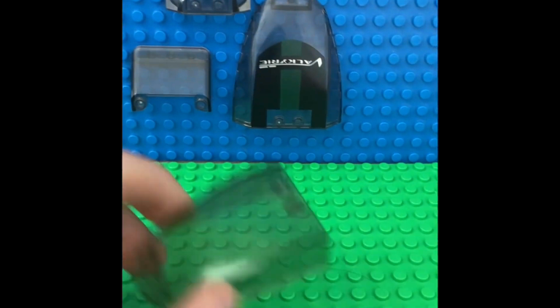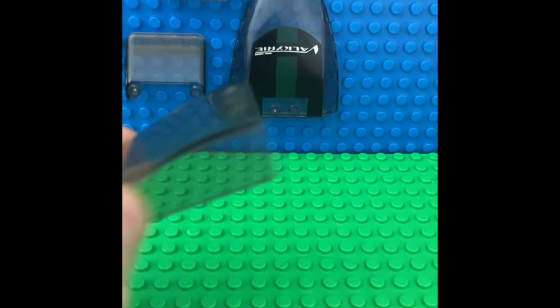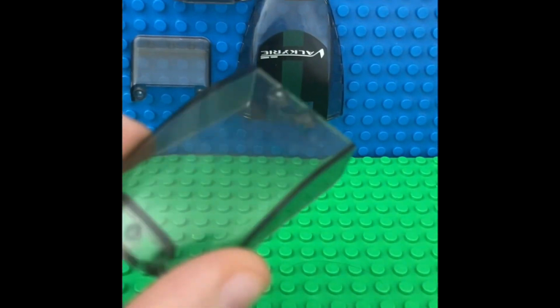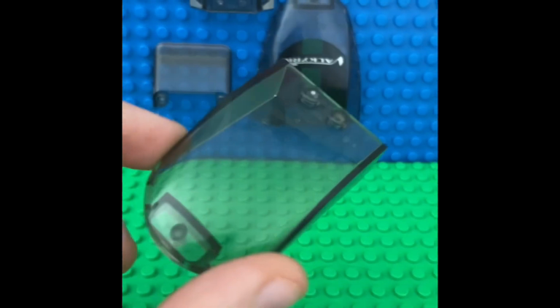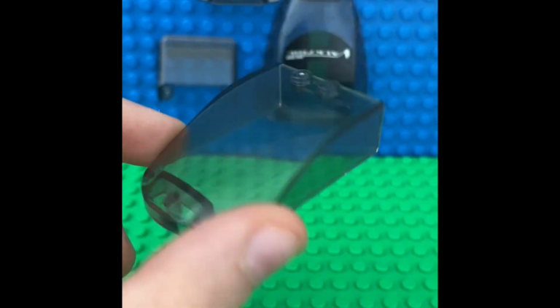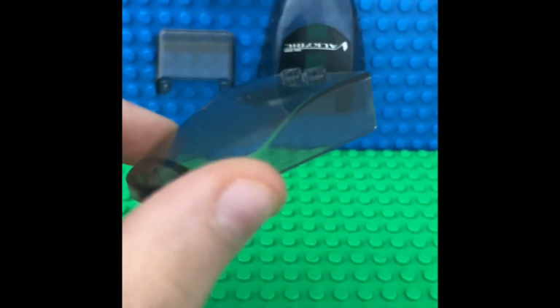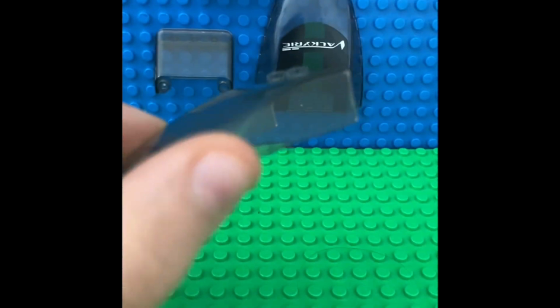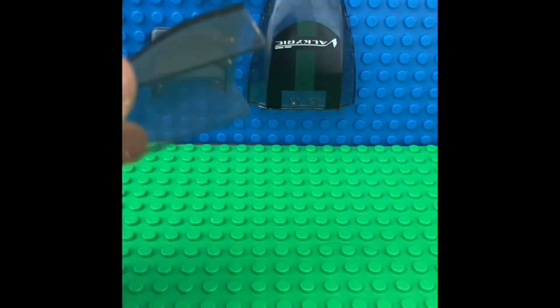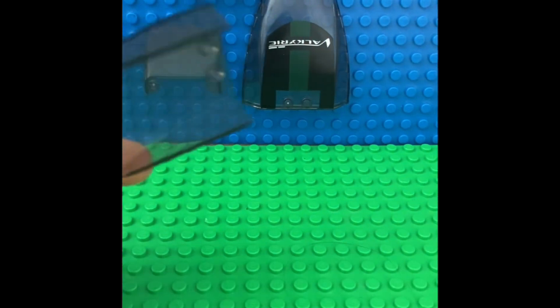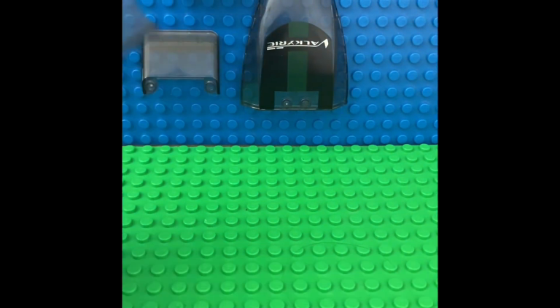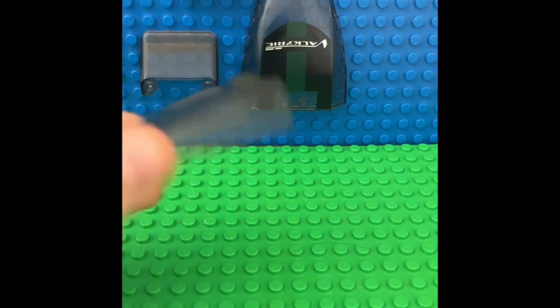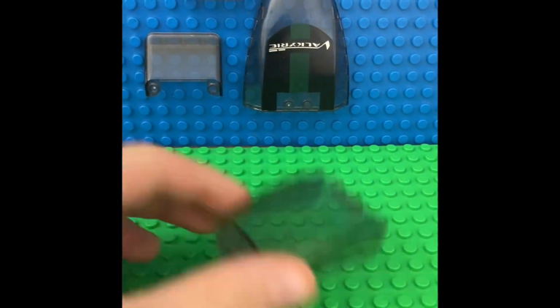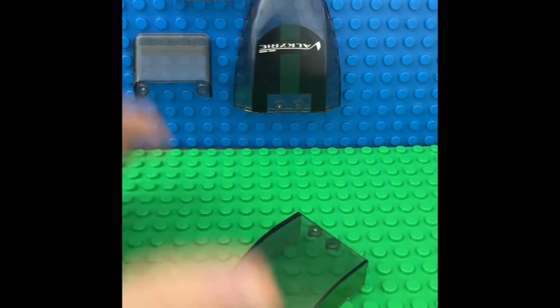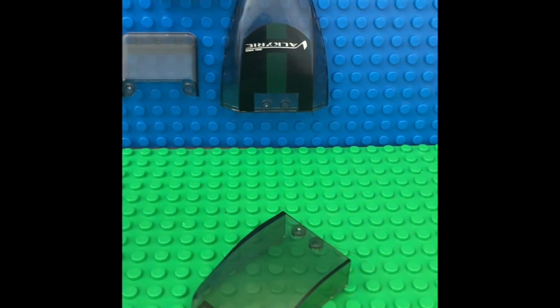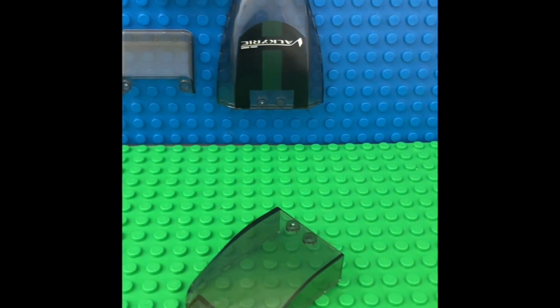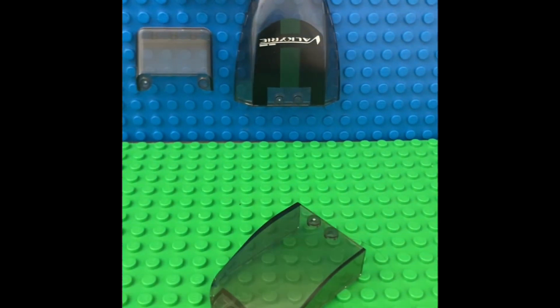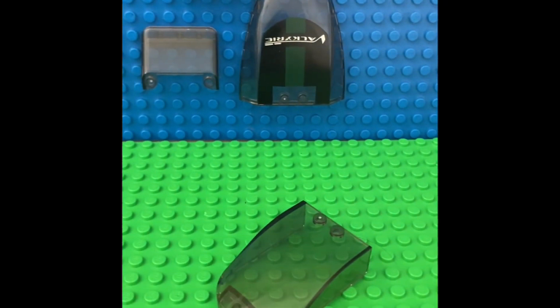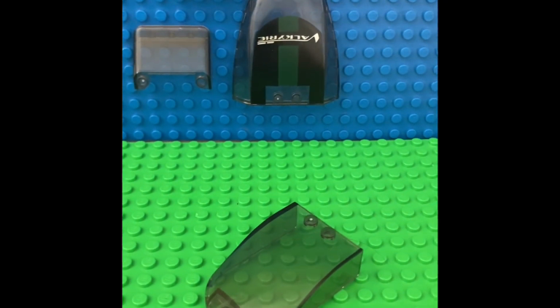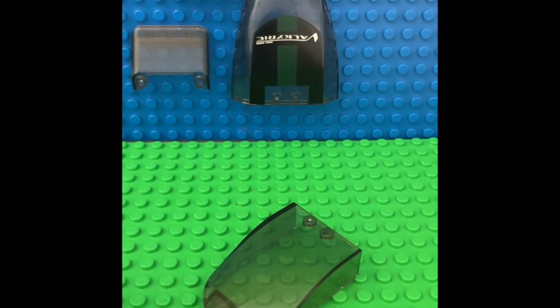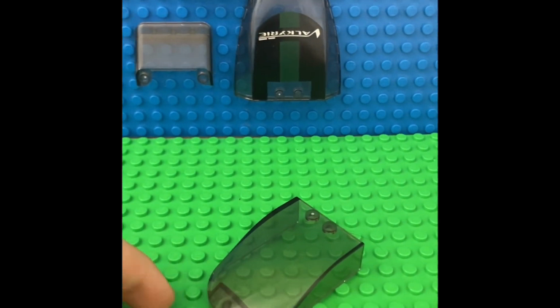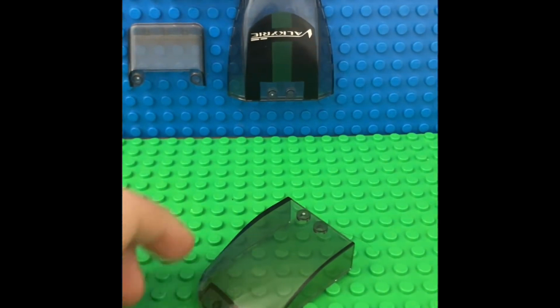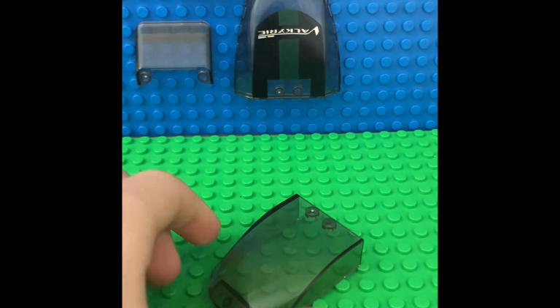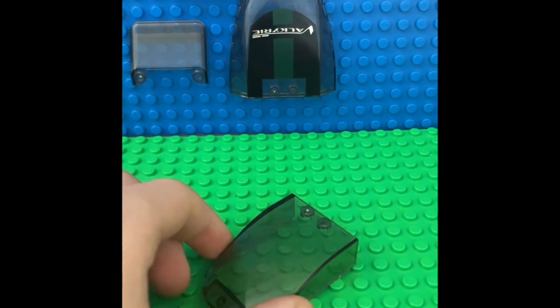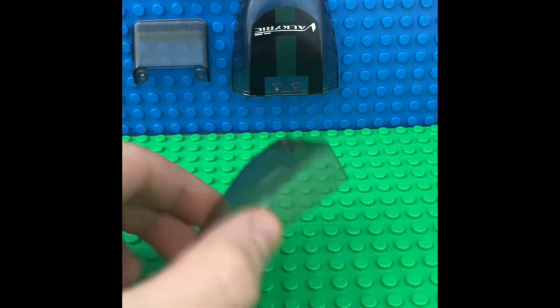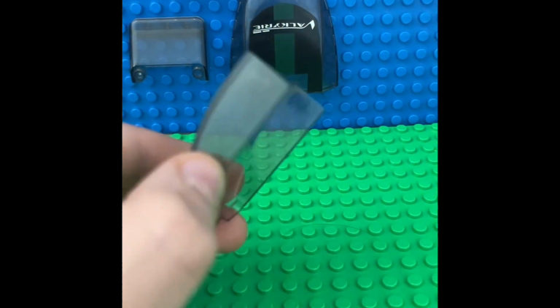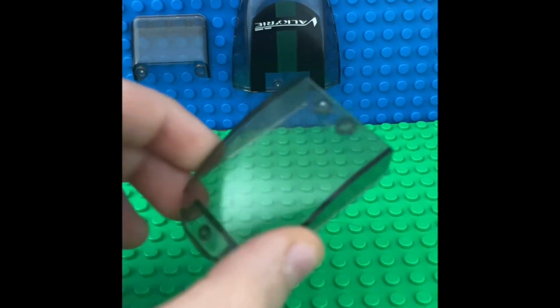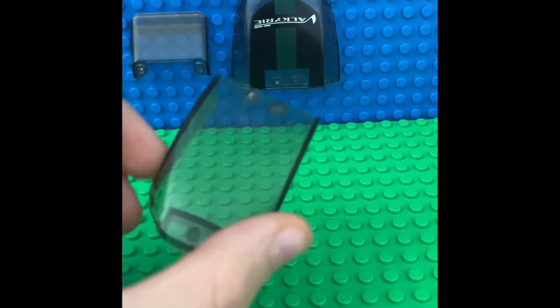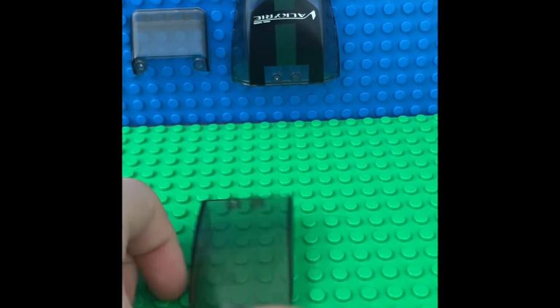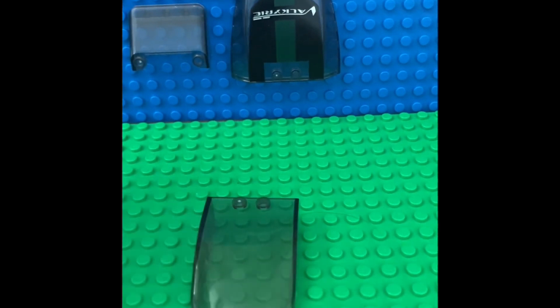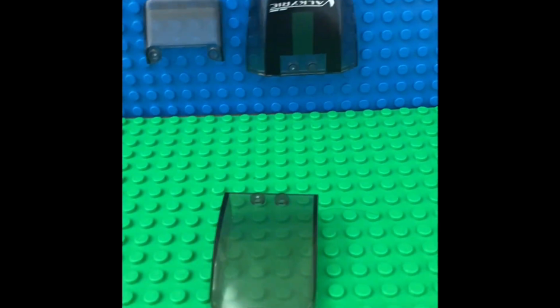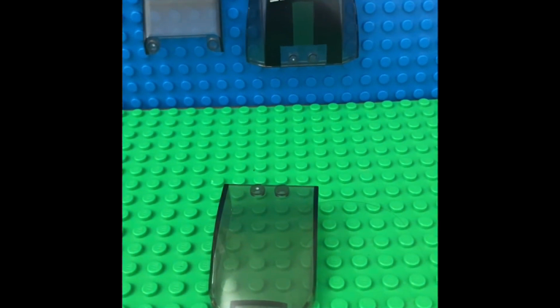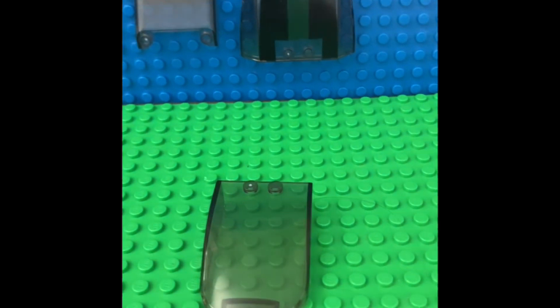You can get it for cheap — two of them for like $7 on Amazon in a set. Wheels, everything comes with it. You can do pretty nice stuff with that.